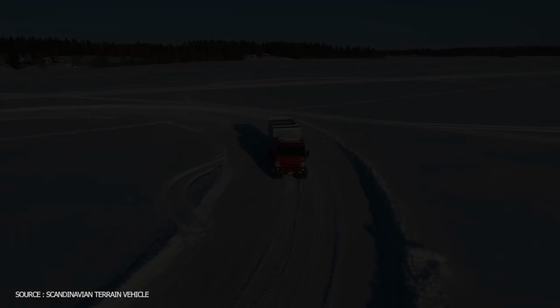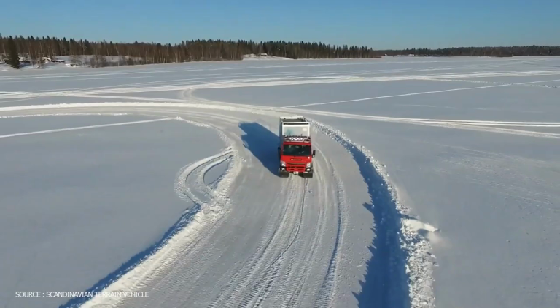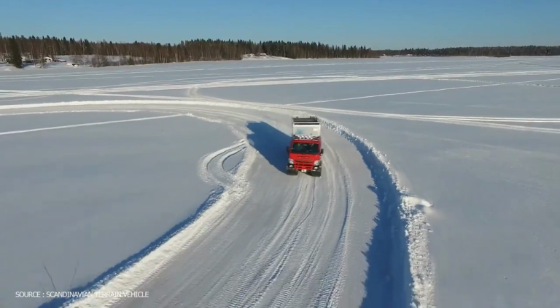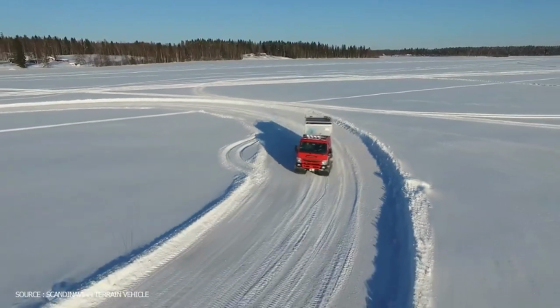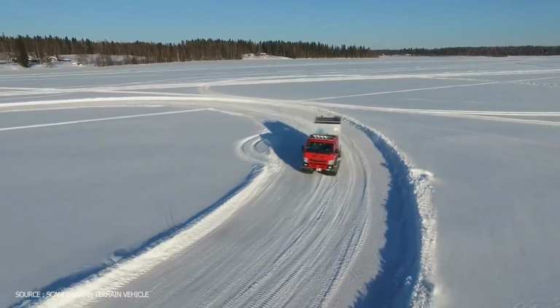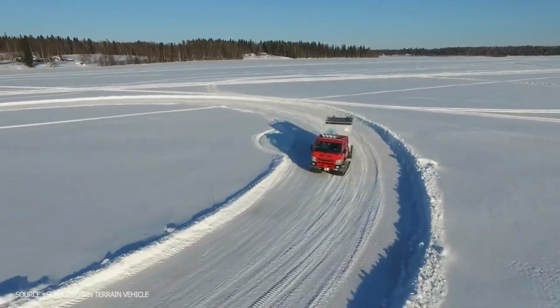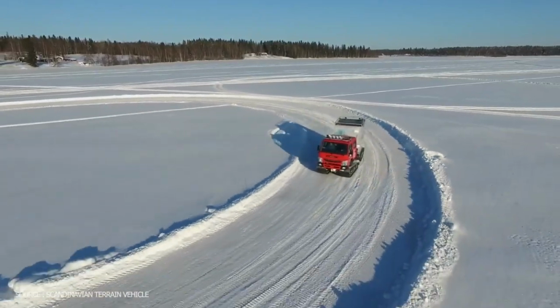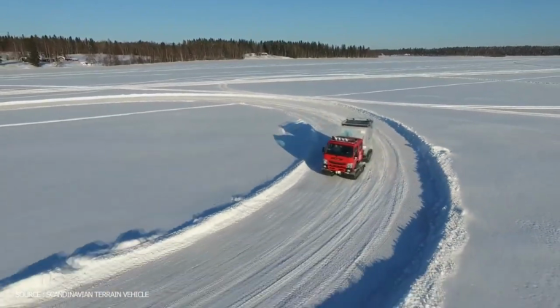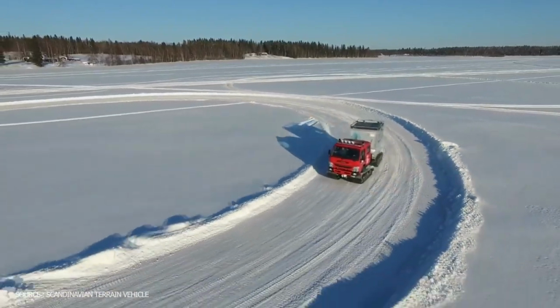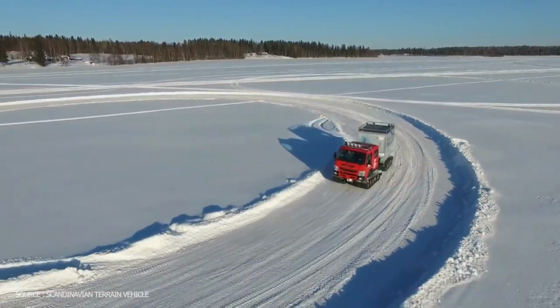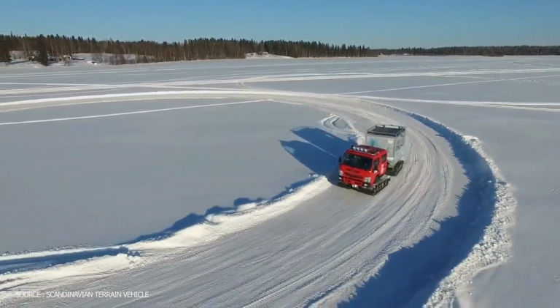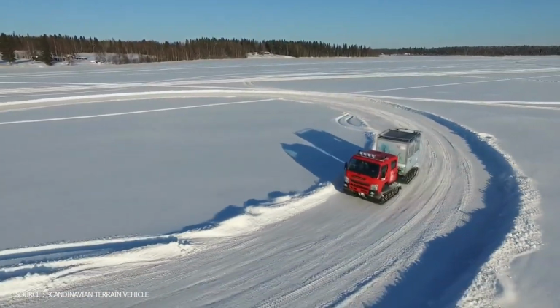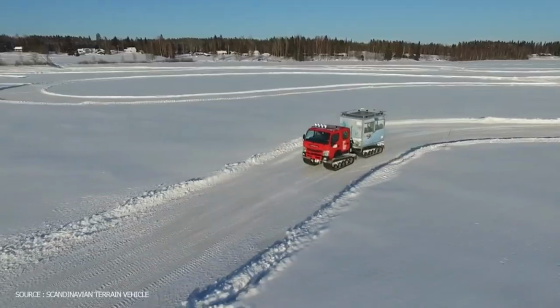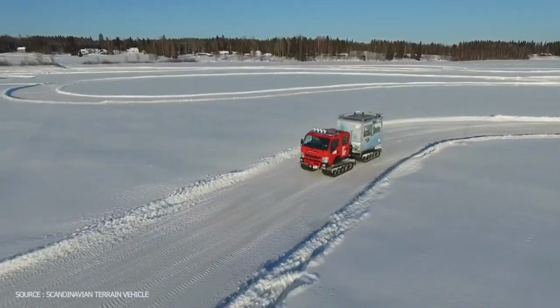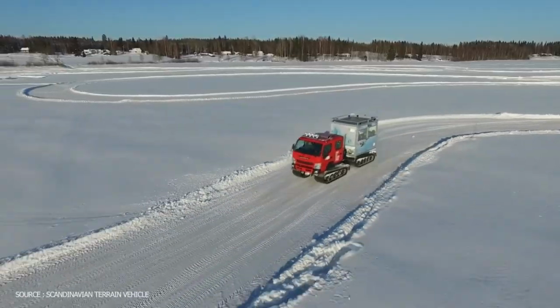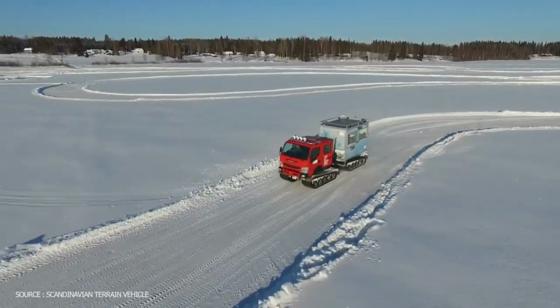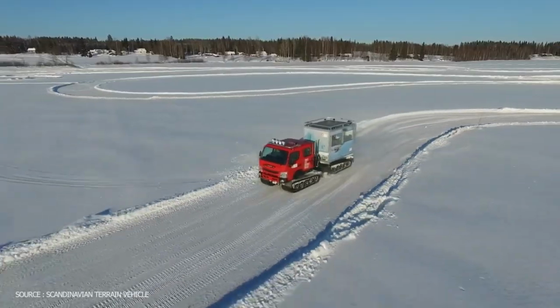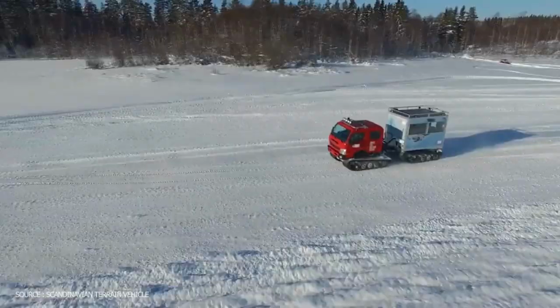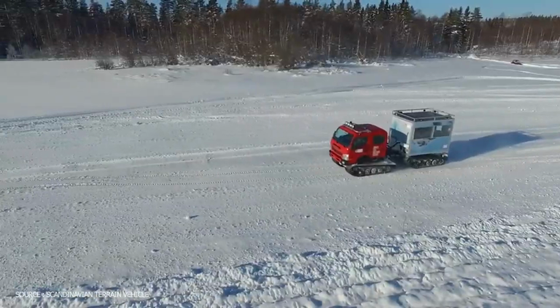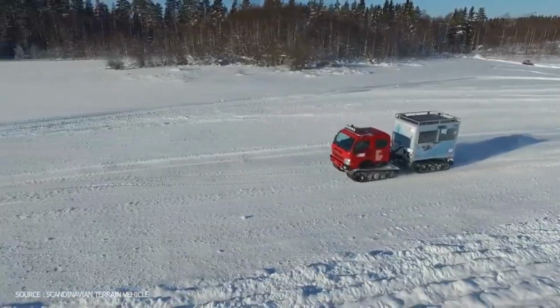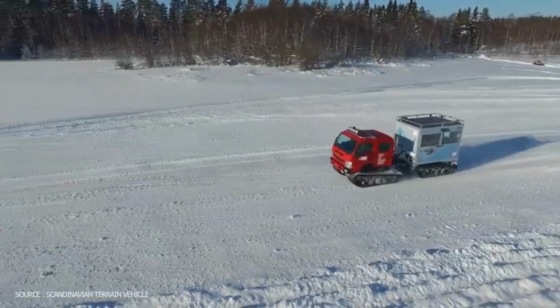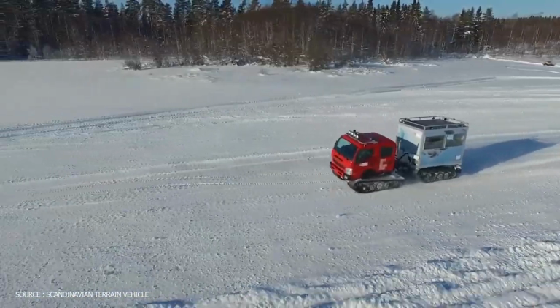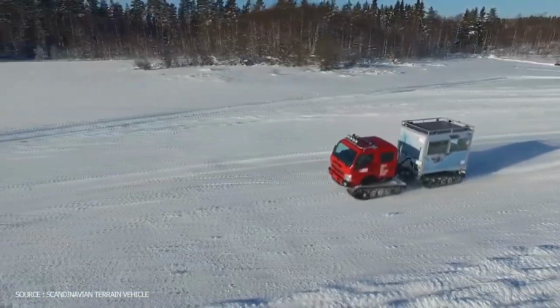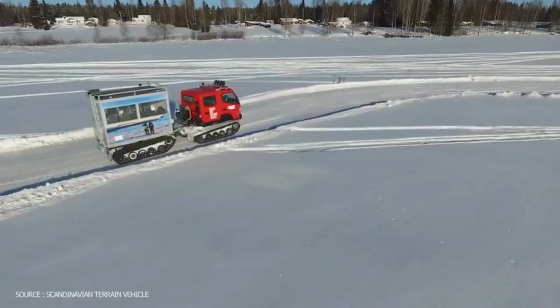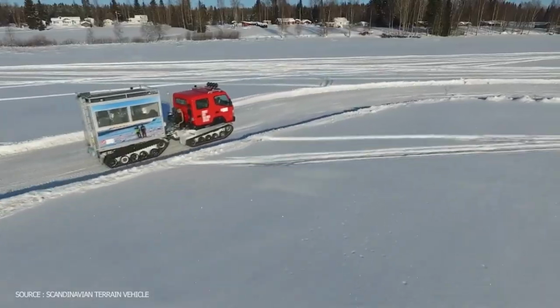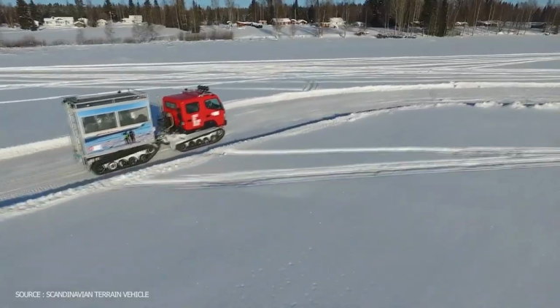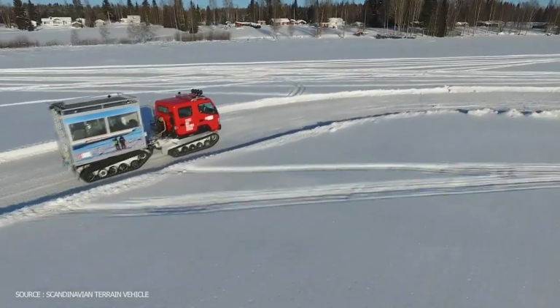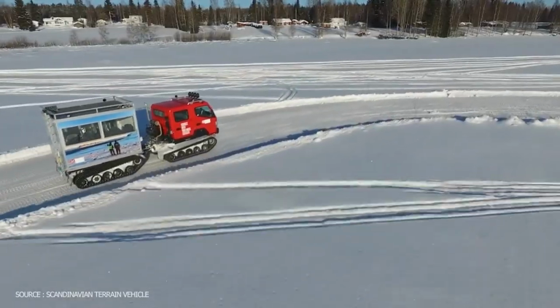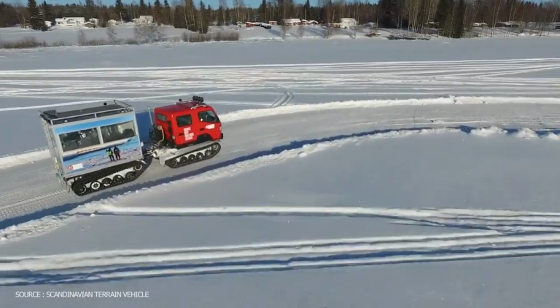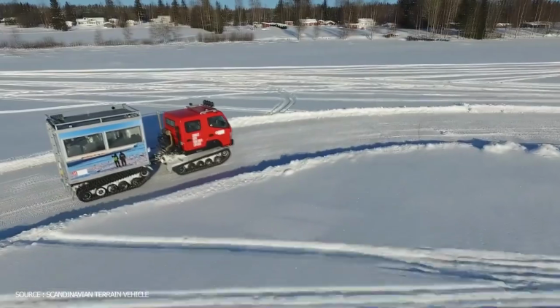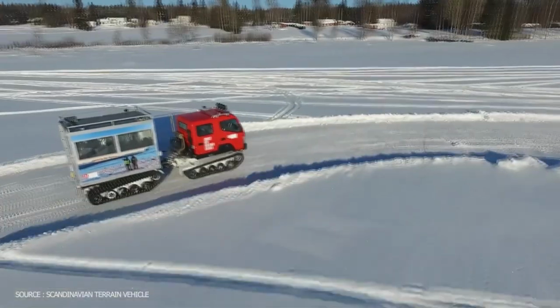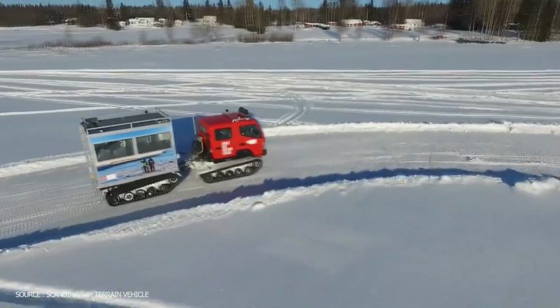The STV-T5 tracked vehicle has the same nimble size and off-road abilities as the iconic Haglund's BV-206, but with modern user-friendliness, comfort, and environmental footprint.